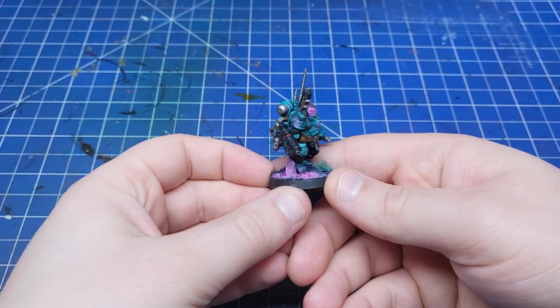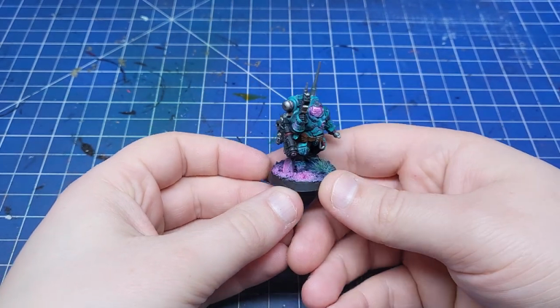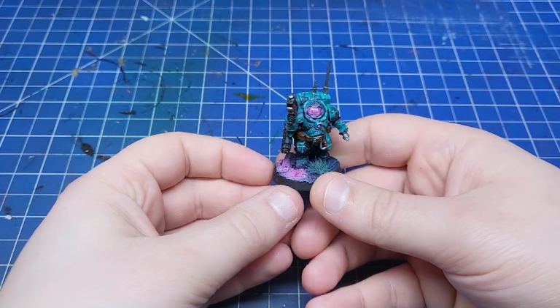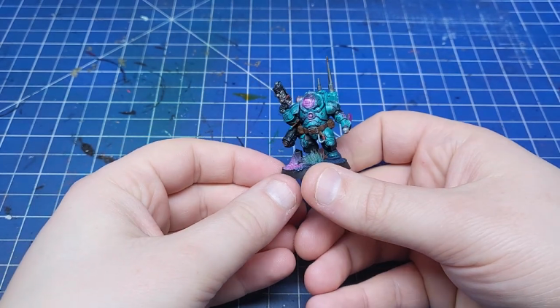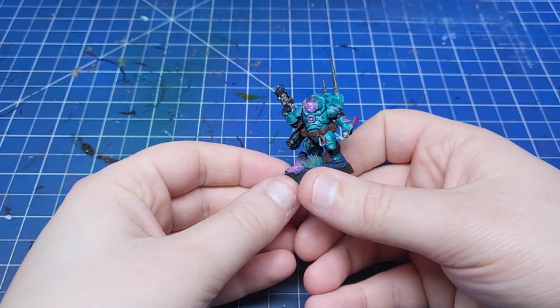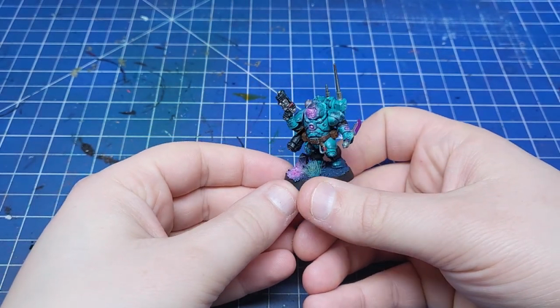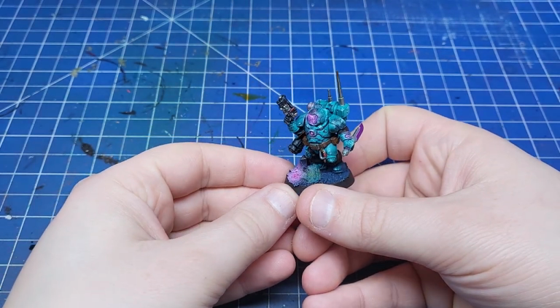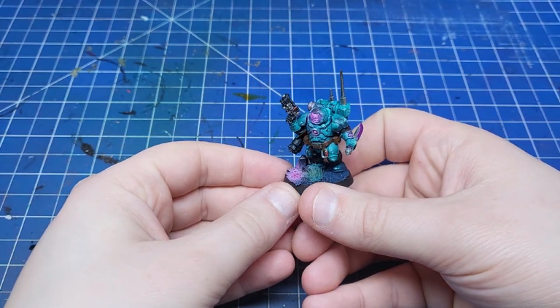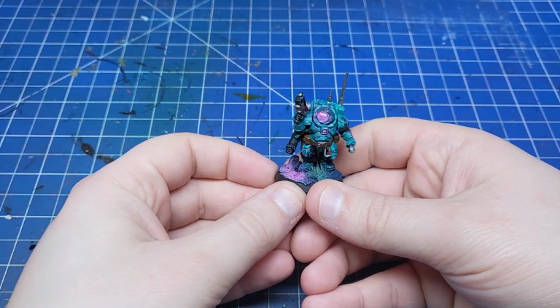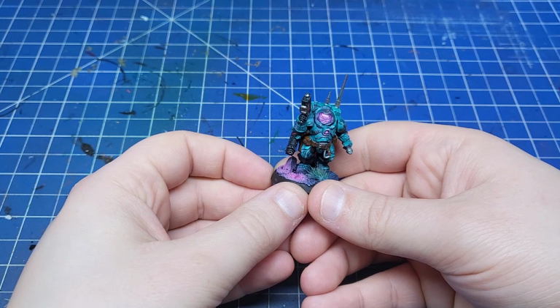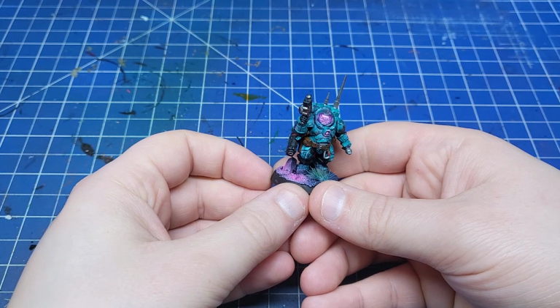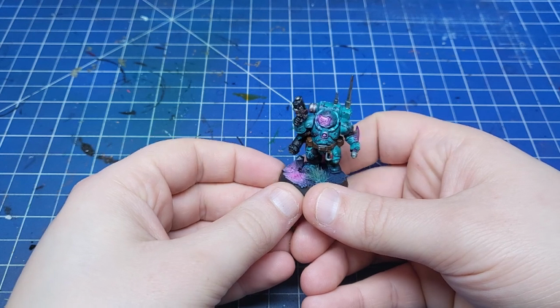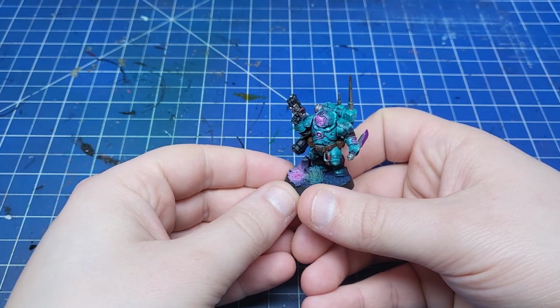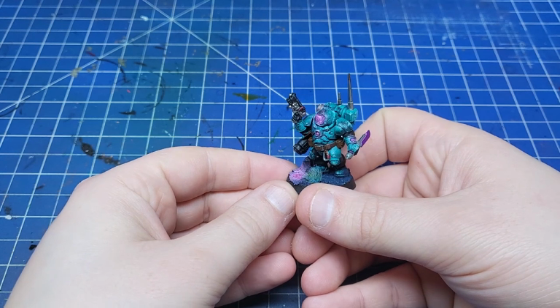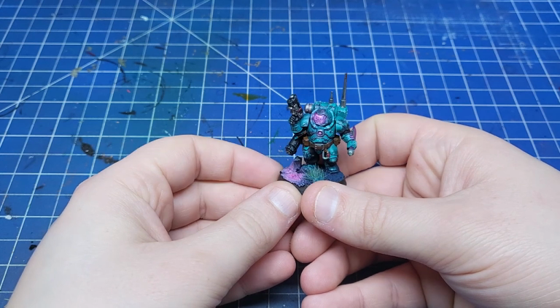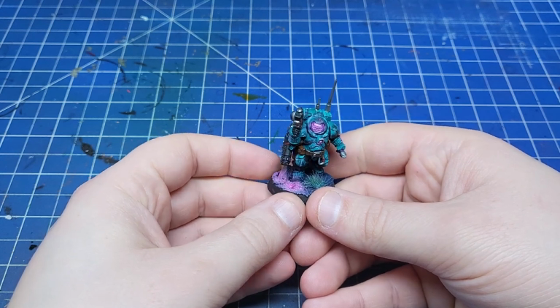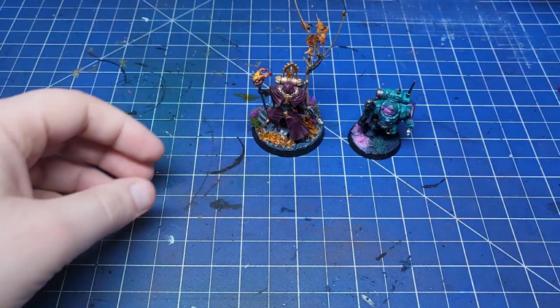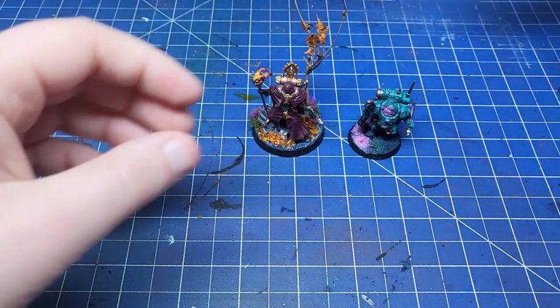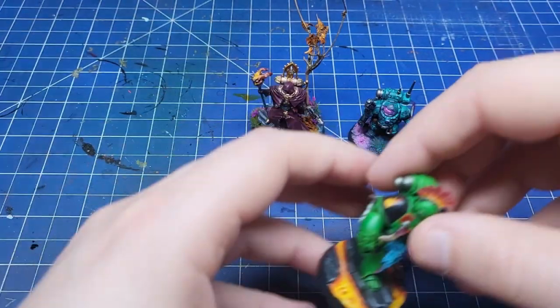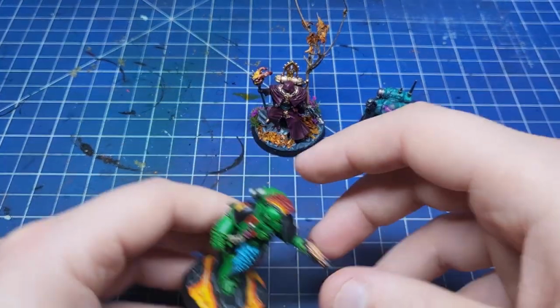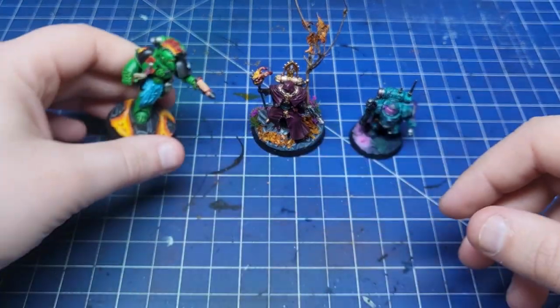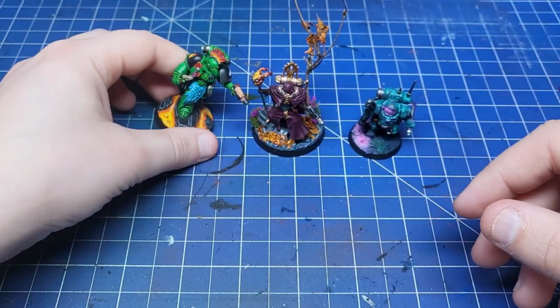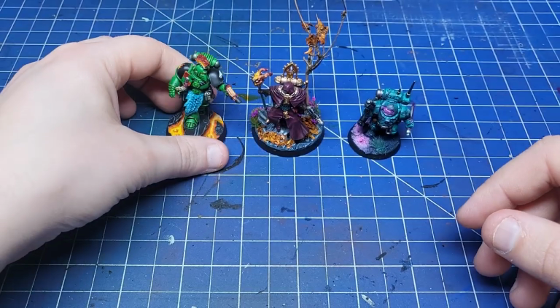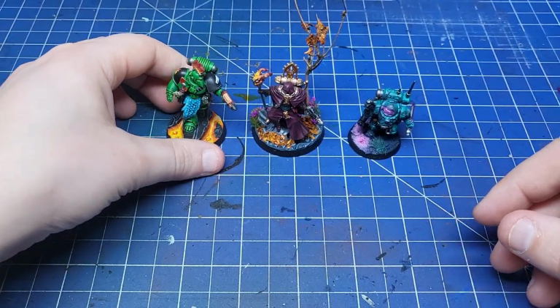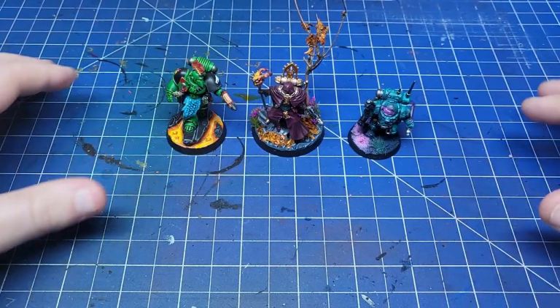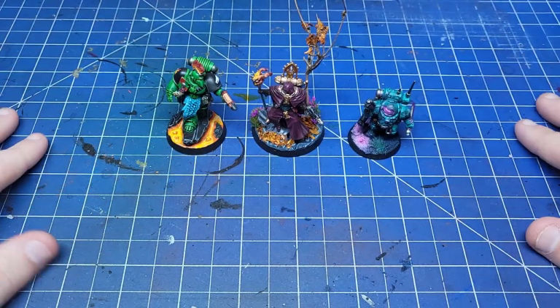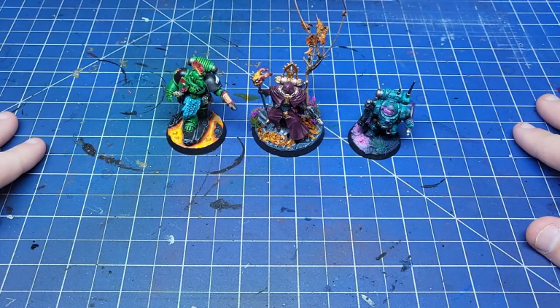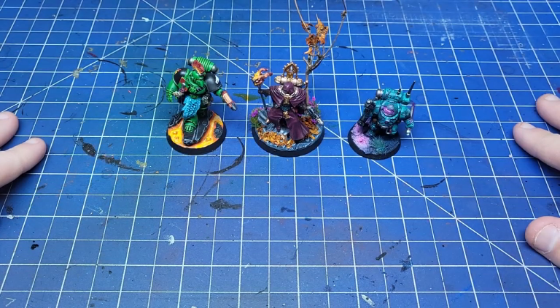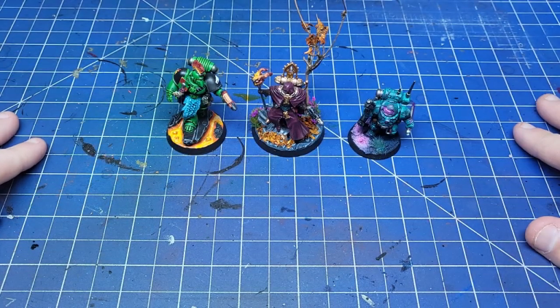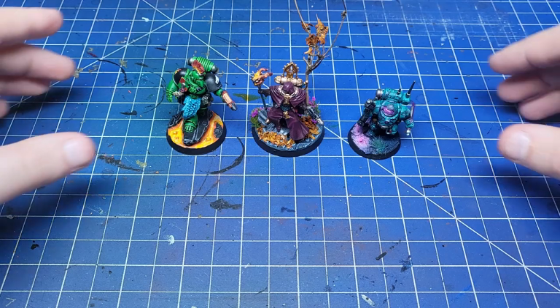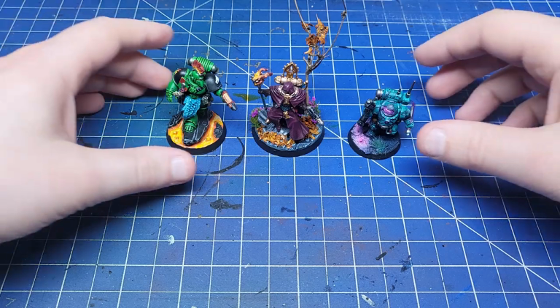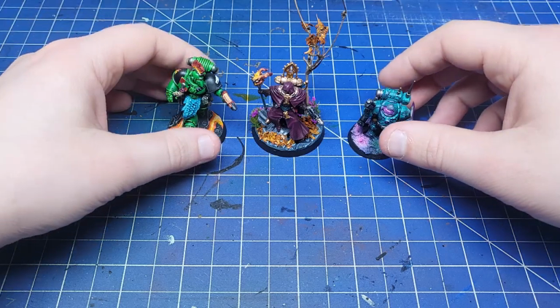This can also include the use of more interesting effects like object source lighting that you see here. The colours are a bit more vibrant, they contrast more with the minis, but they don't overpower.